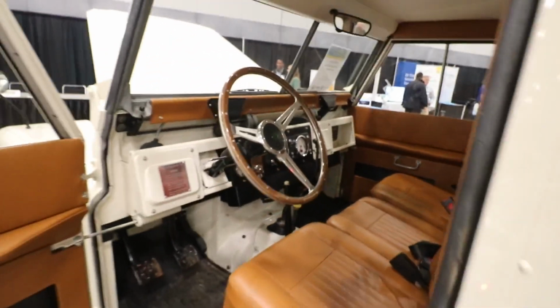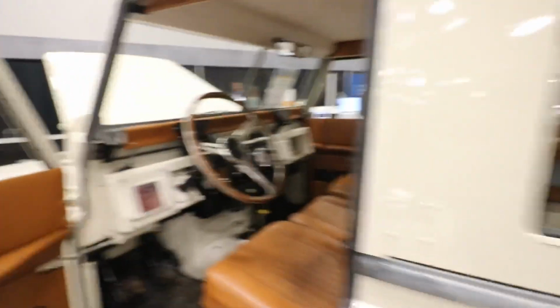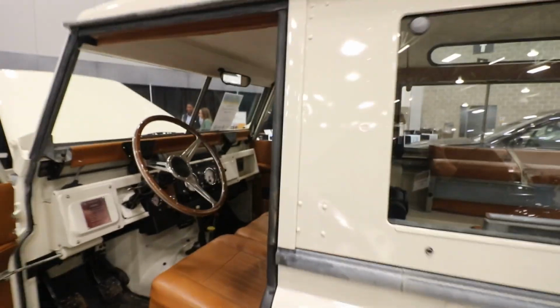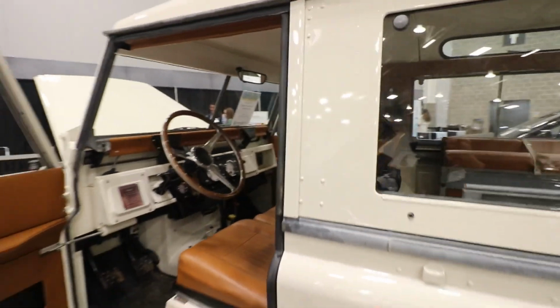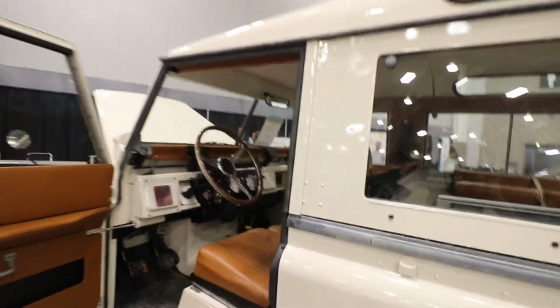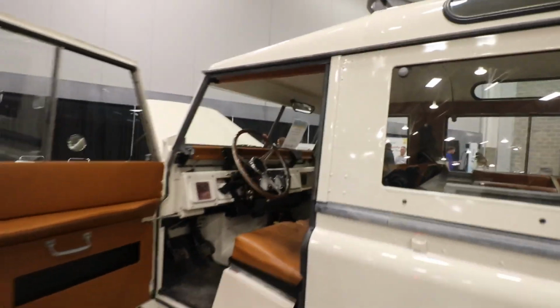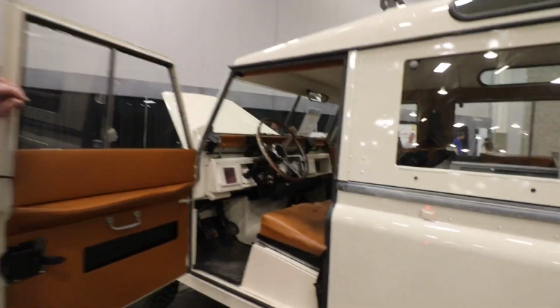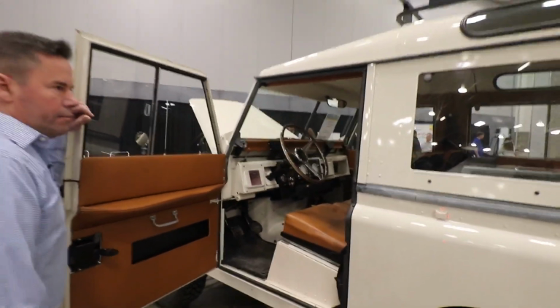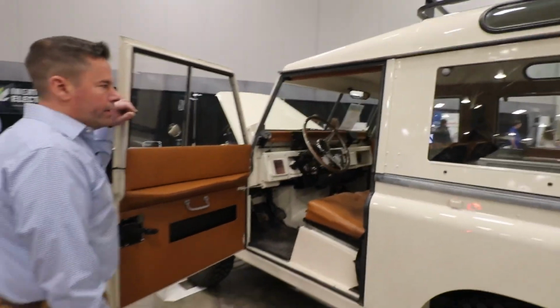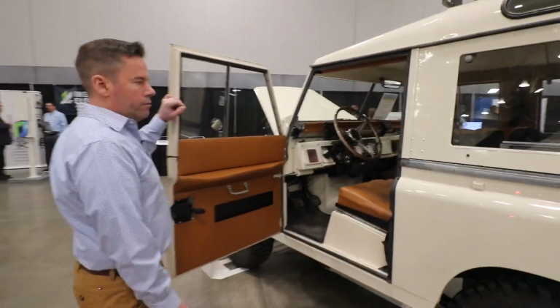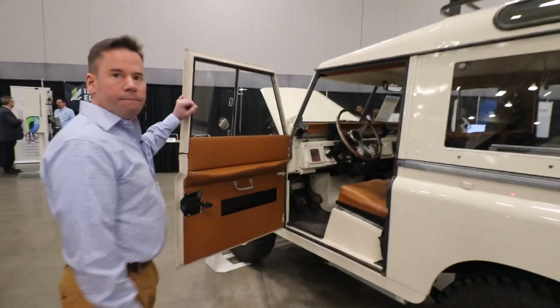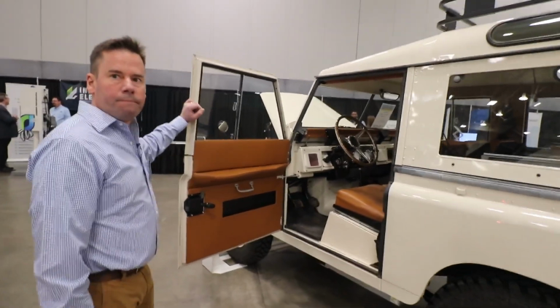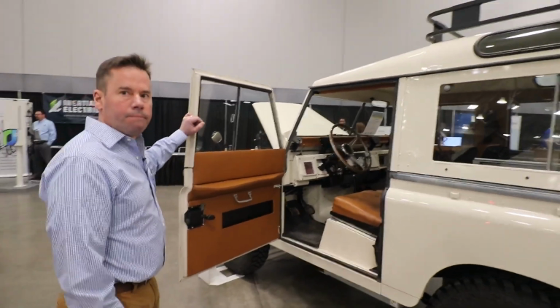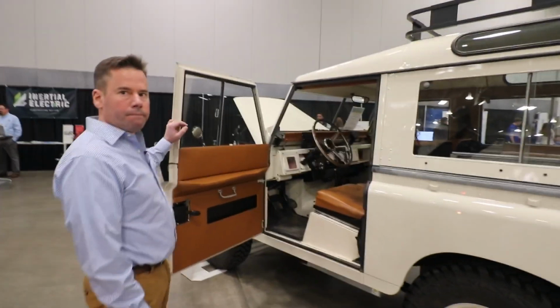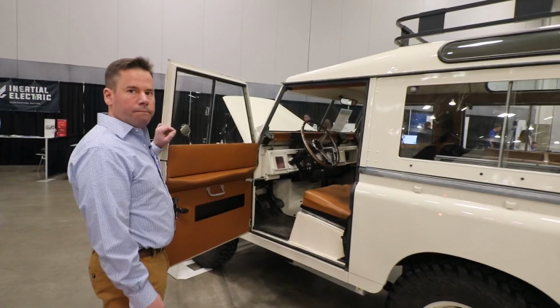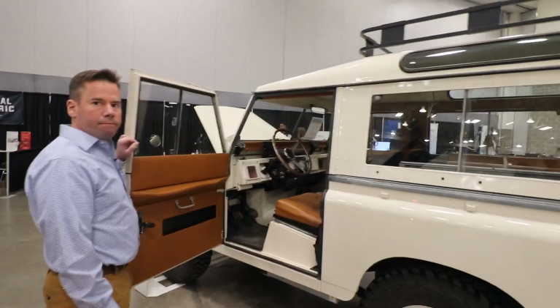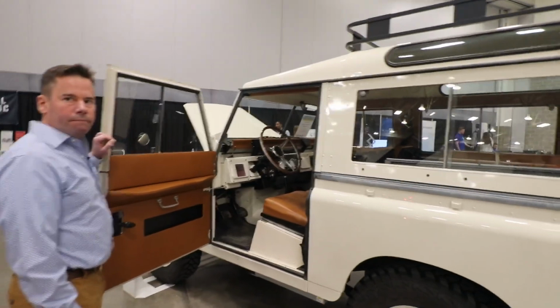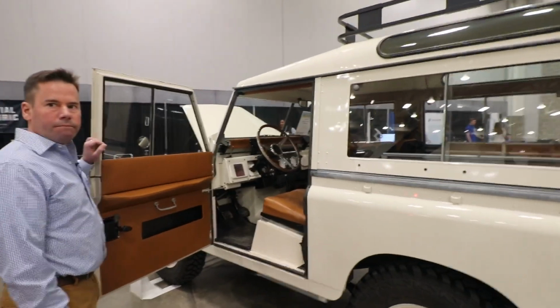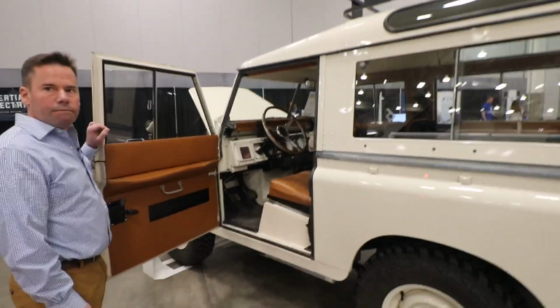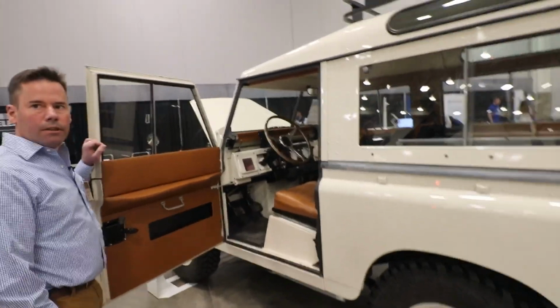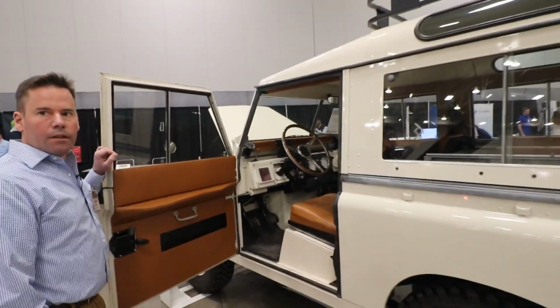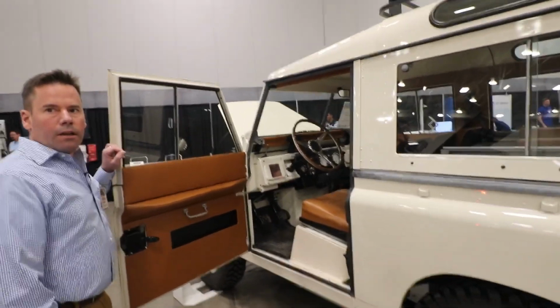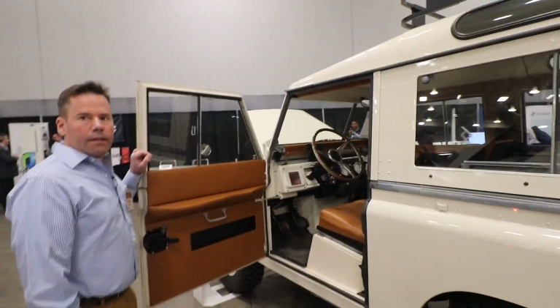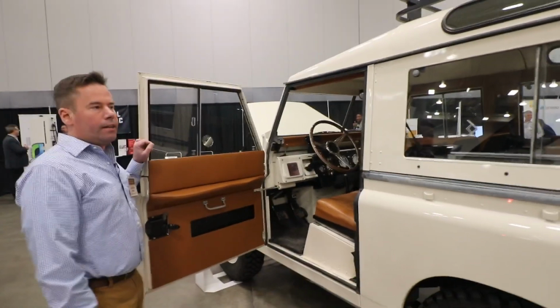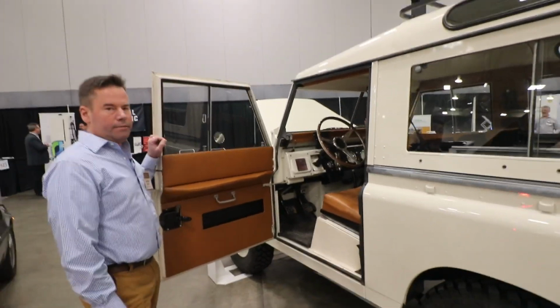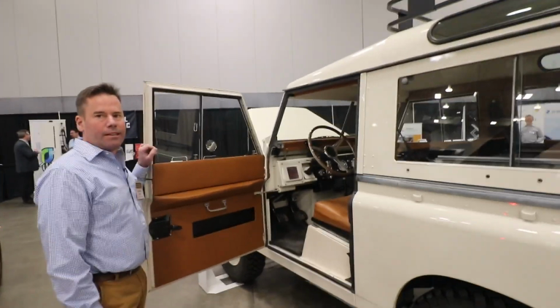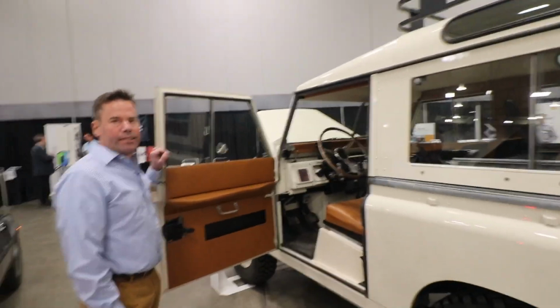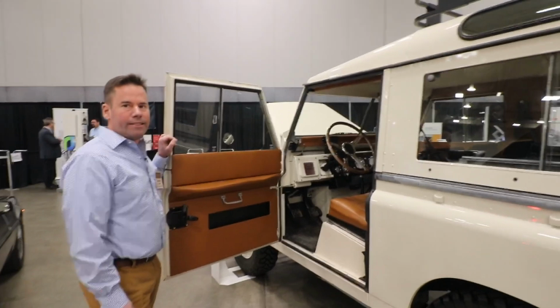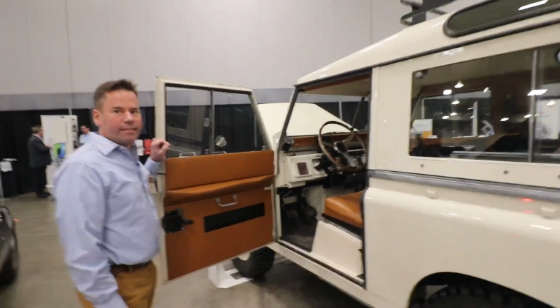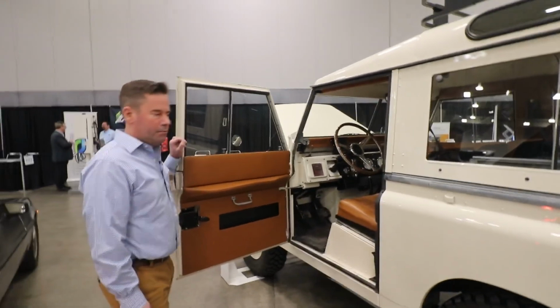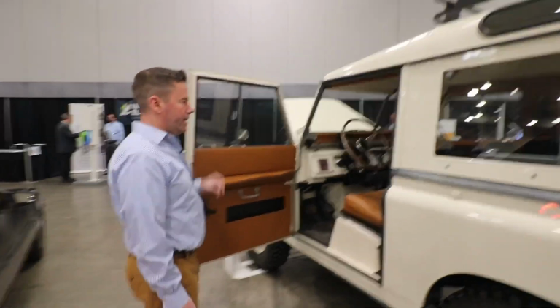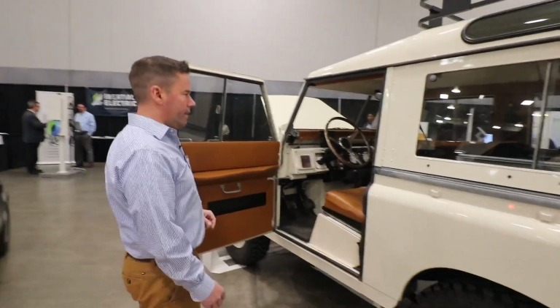How long did it take to complete this? Probably about a year. And that's as your hobby? Yeah, nights and weekends.